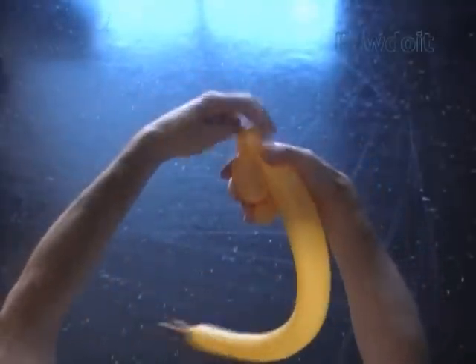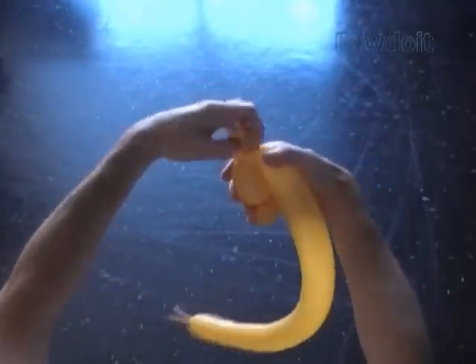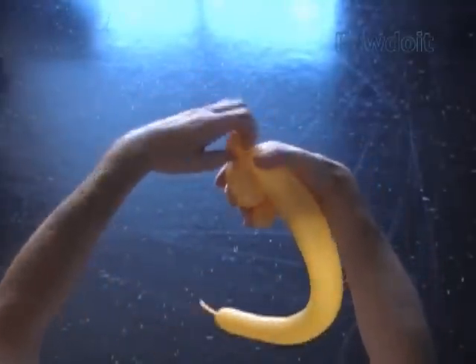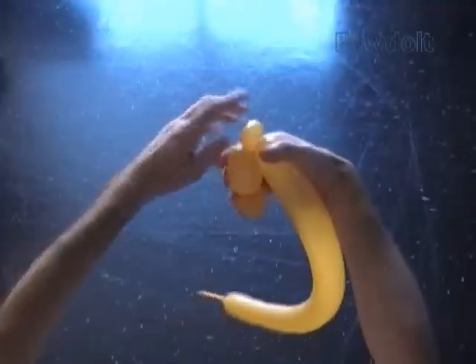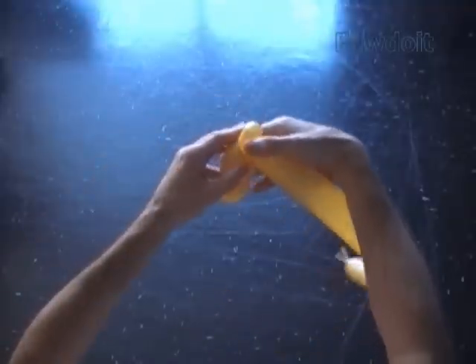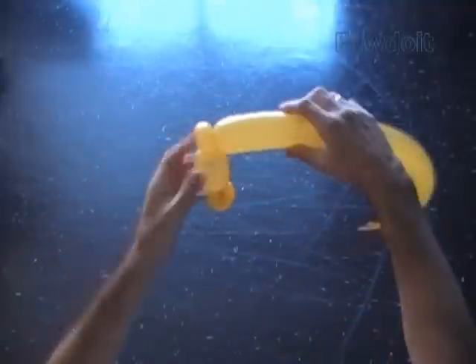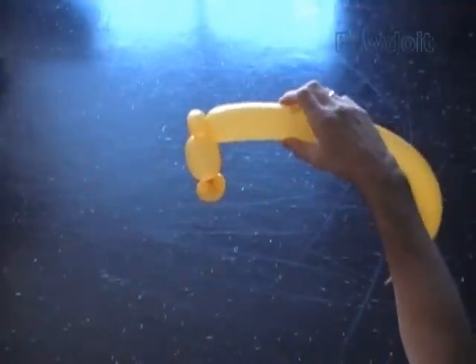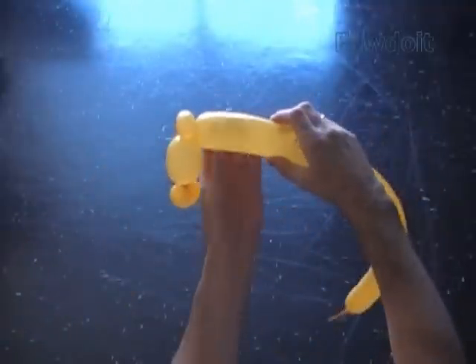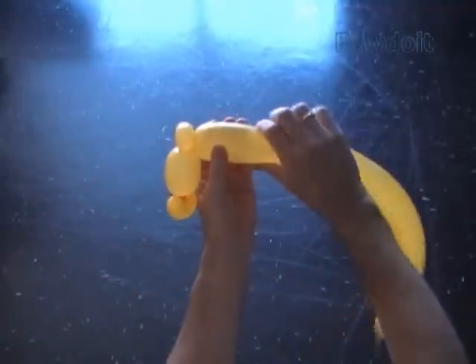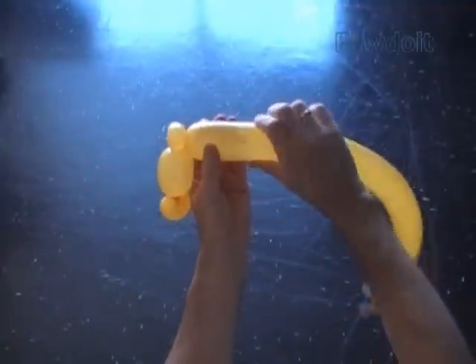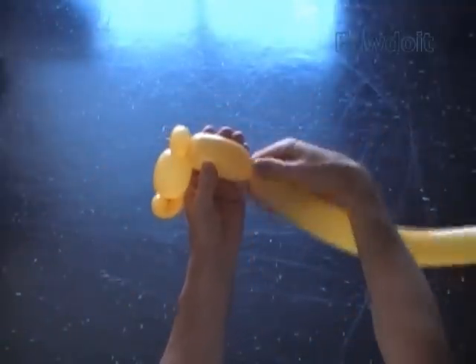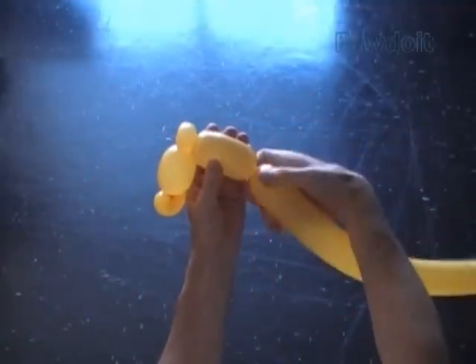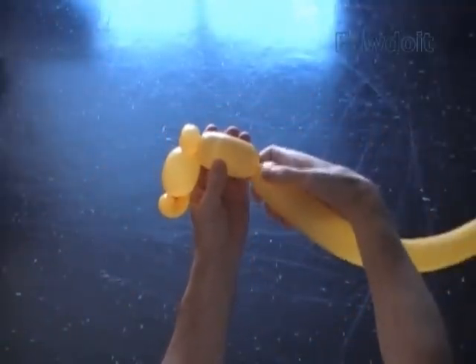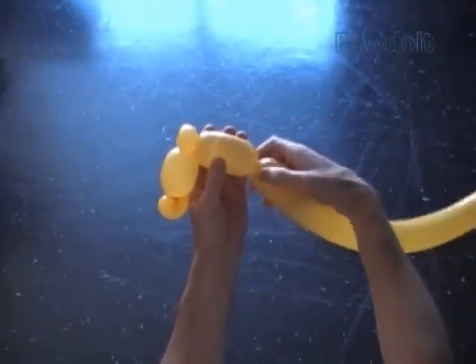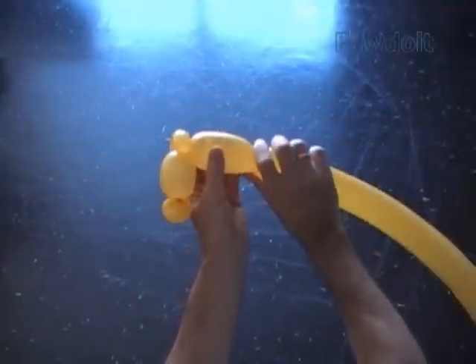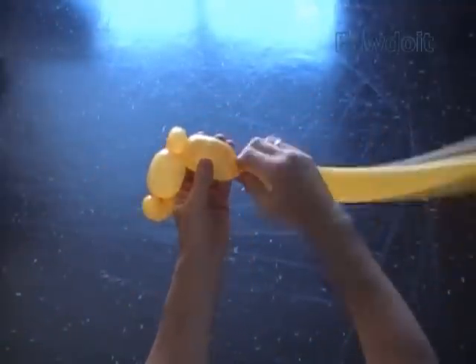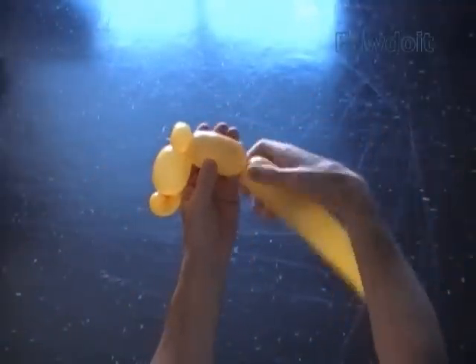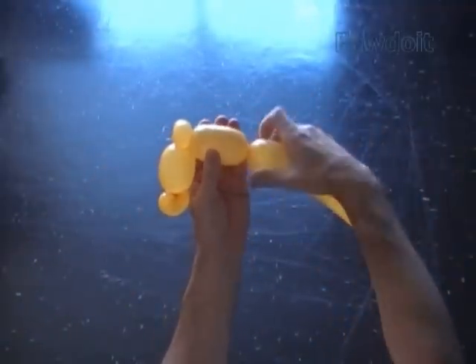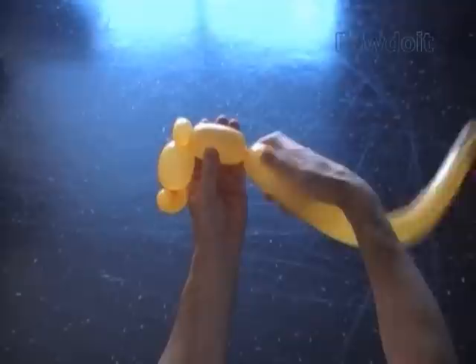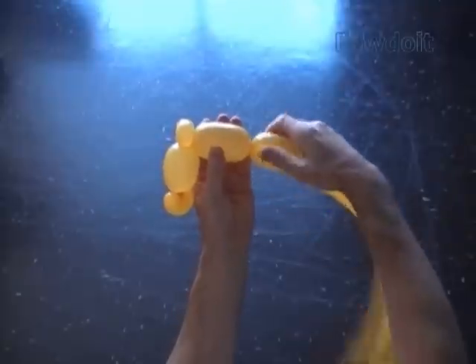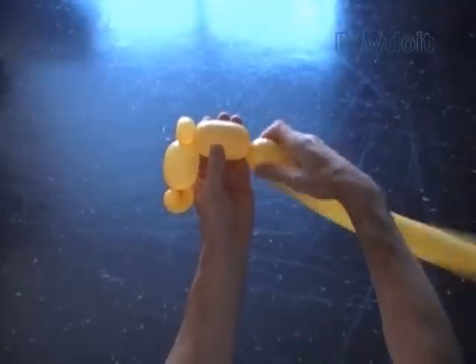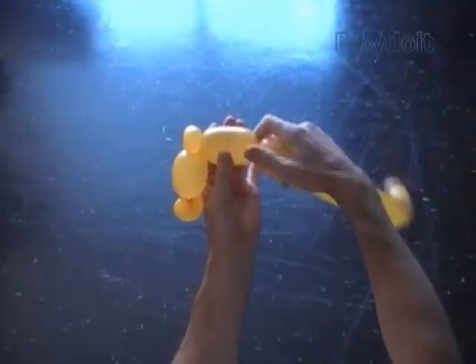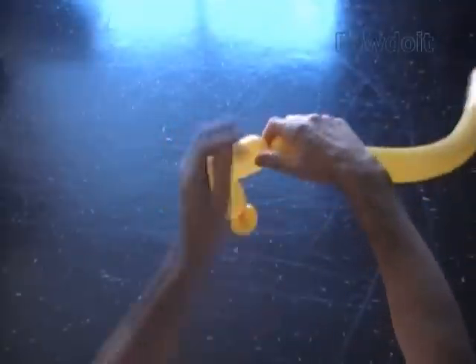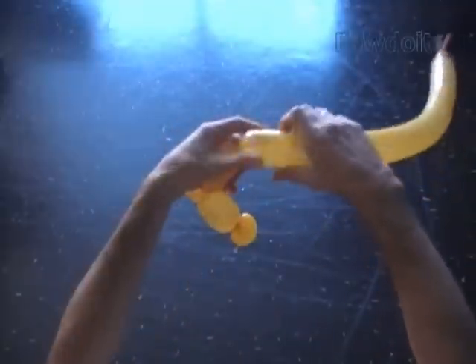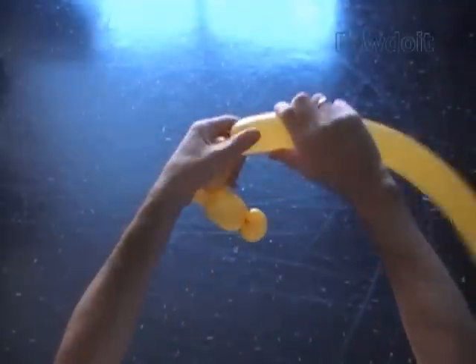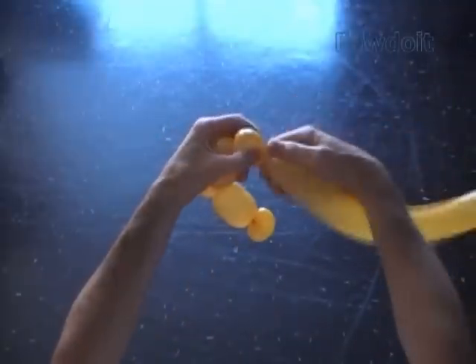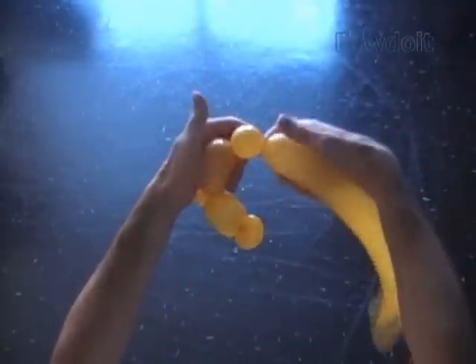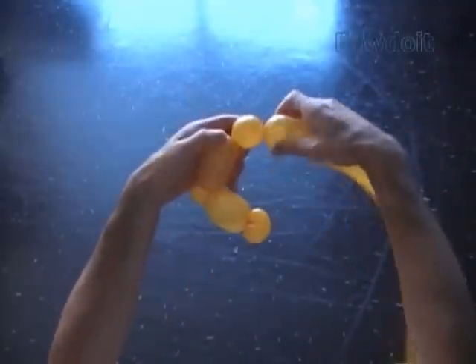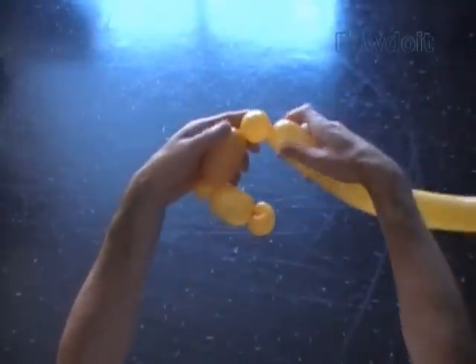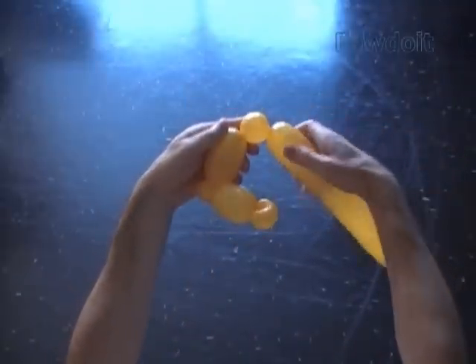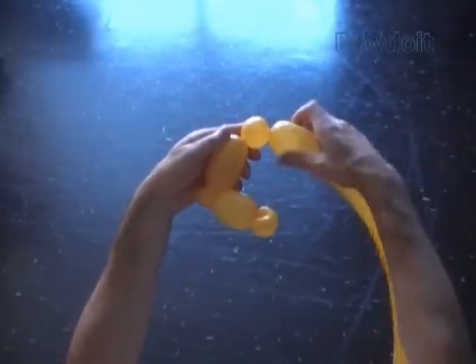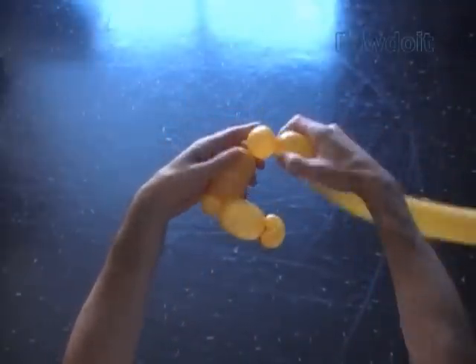Twist the fourth about 3 inch bubble. Twist the fifth soft about 1 inch bubble. Lock both ends of the fifth bubble in one lock twist.